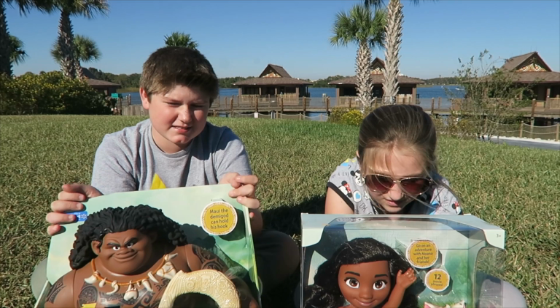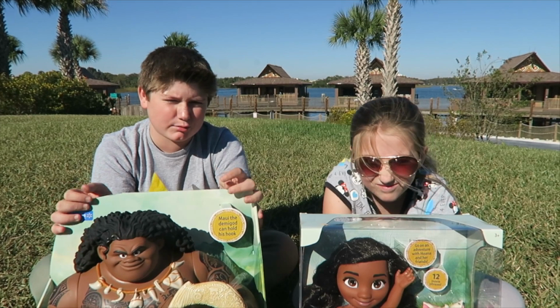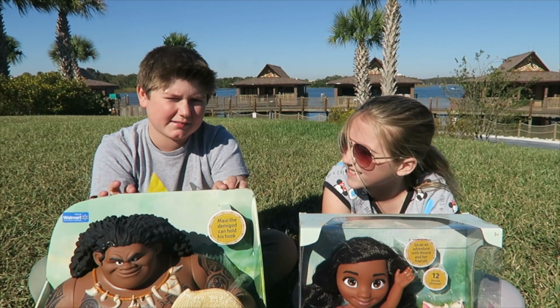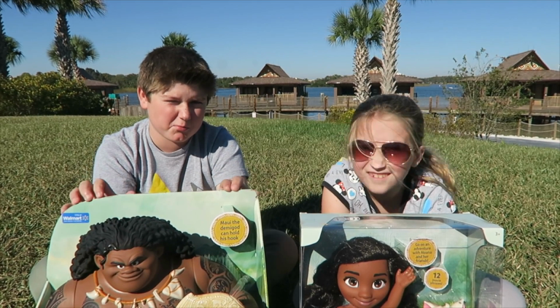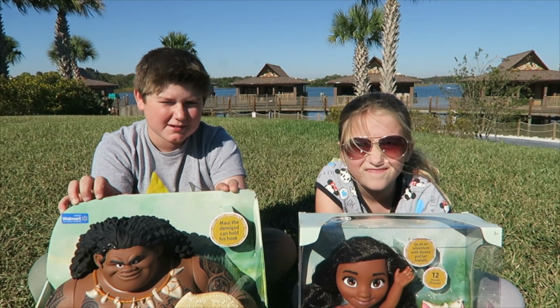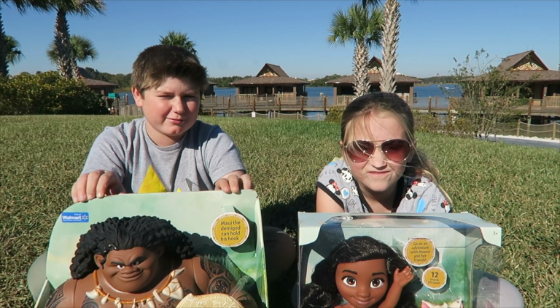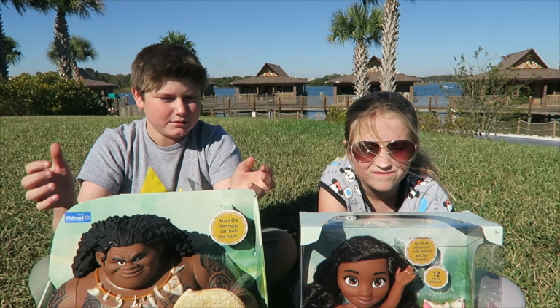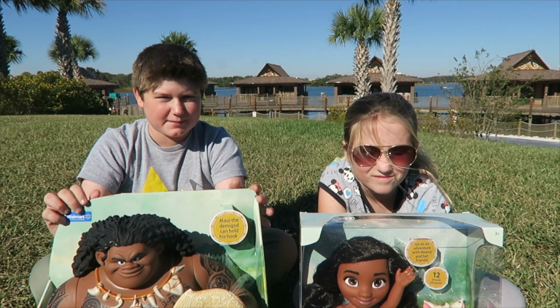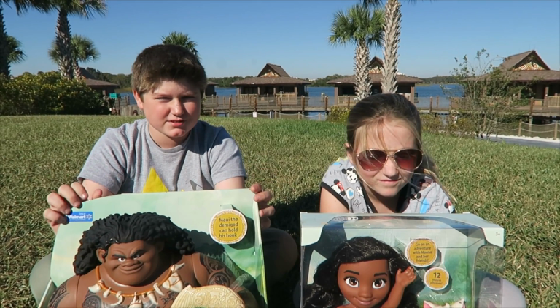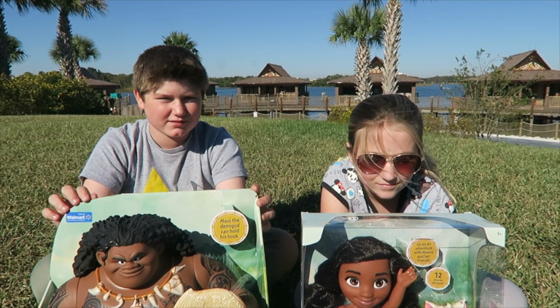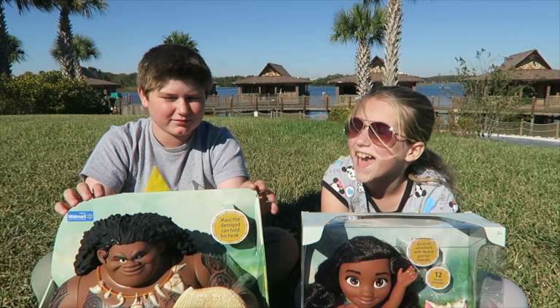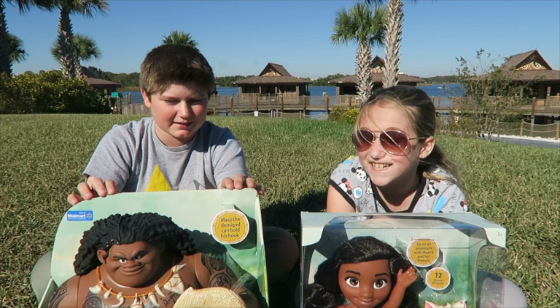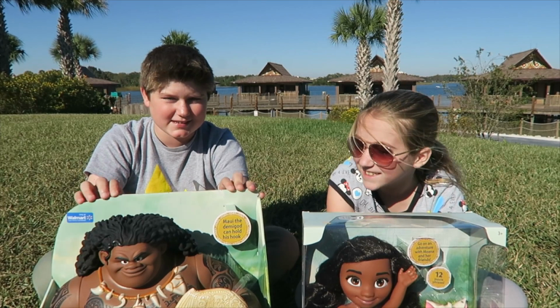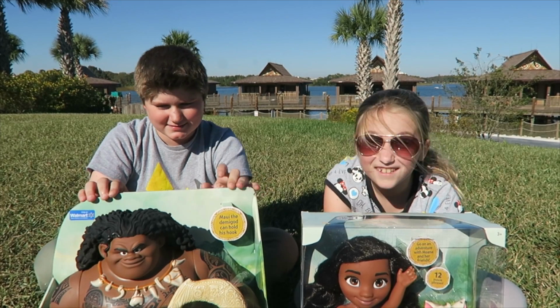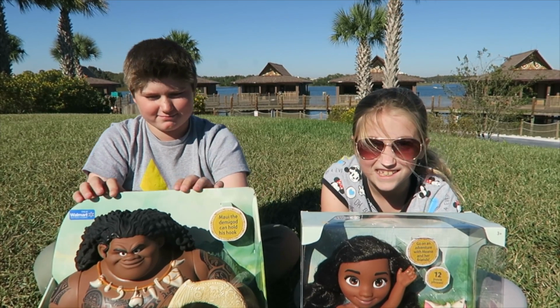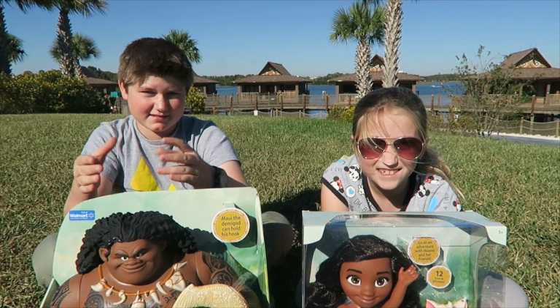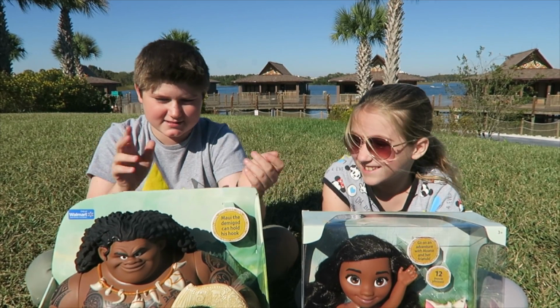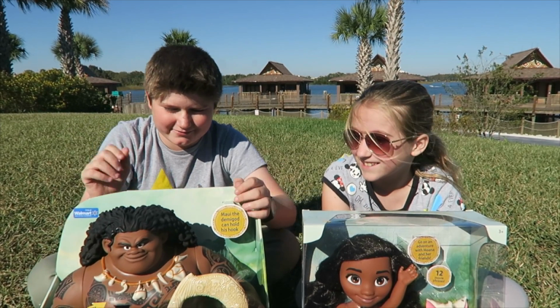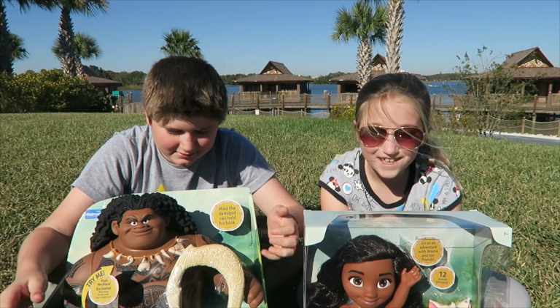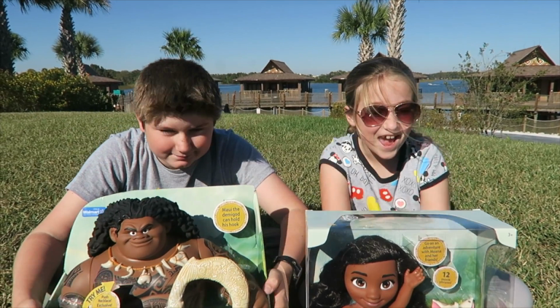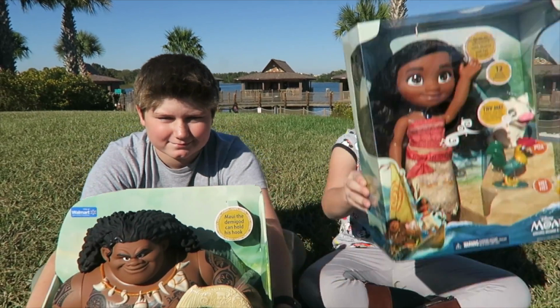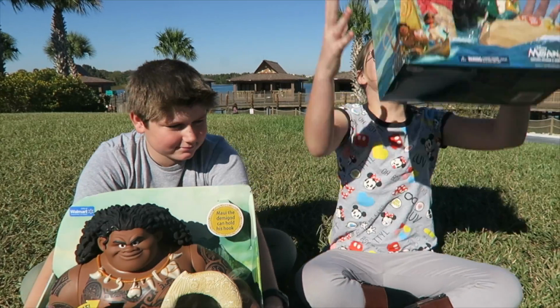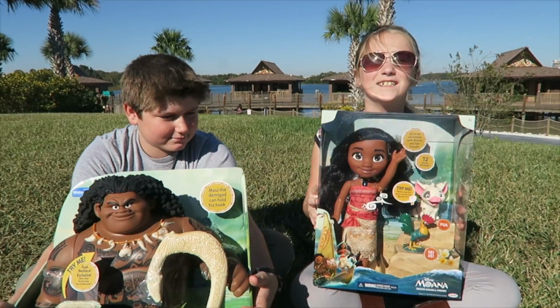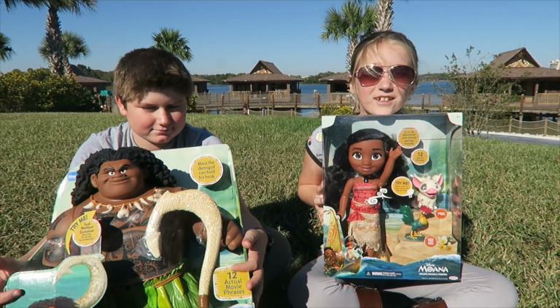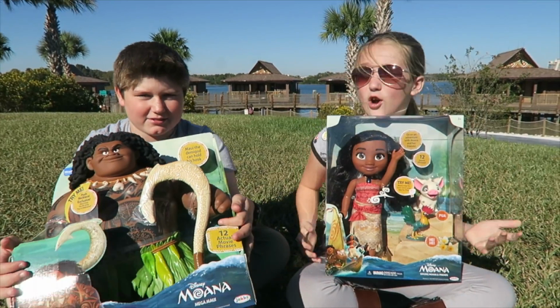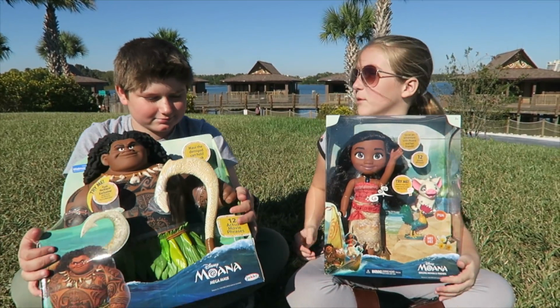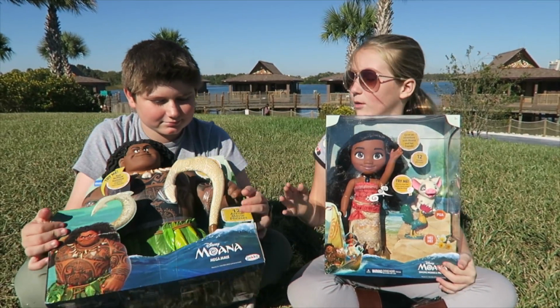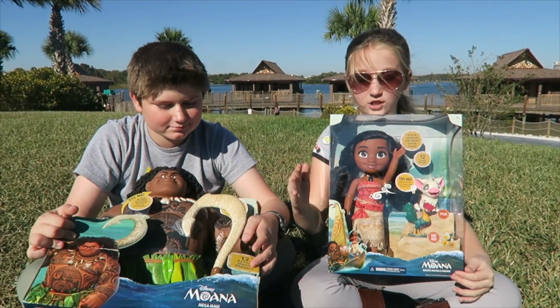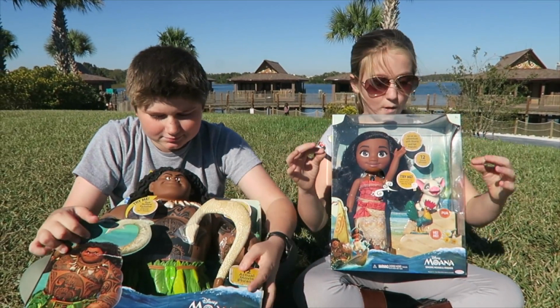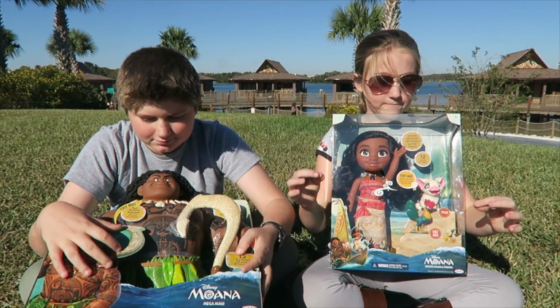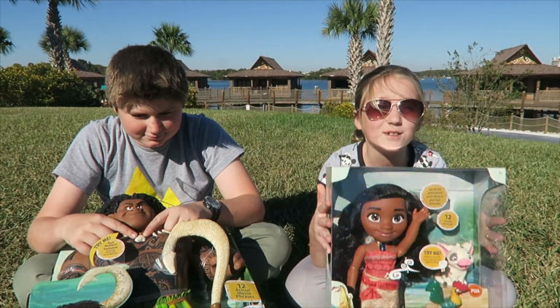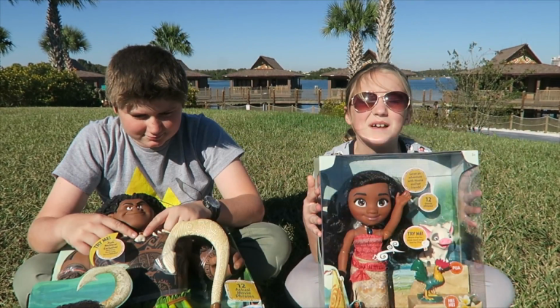Since this is a Hawaiian themed movie, we are doing this at Polynesian. Yay! And this is Disney themed. No Kelly, we're actually in Hawaii. So let's open these up.